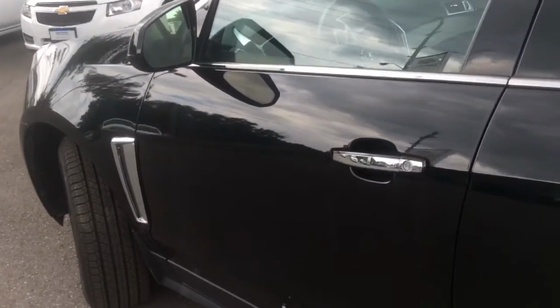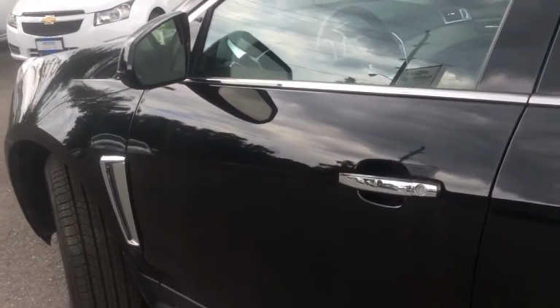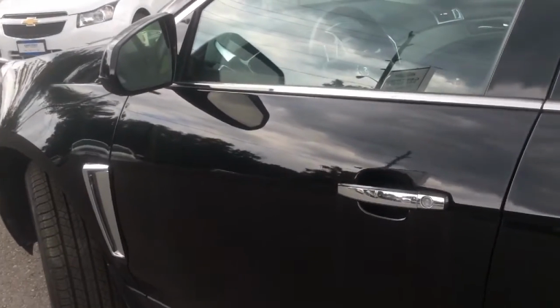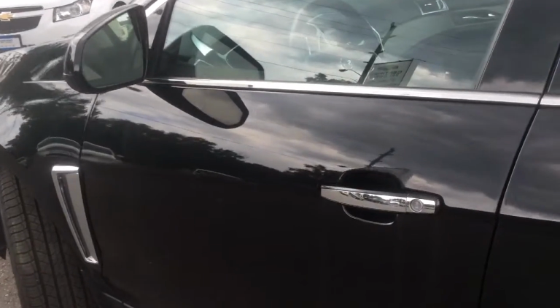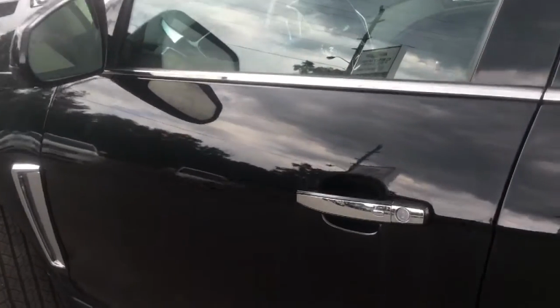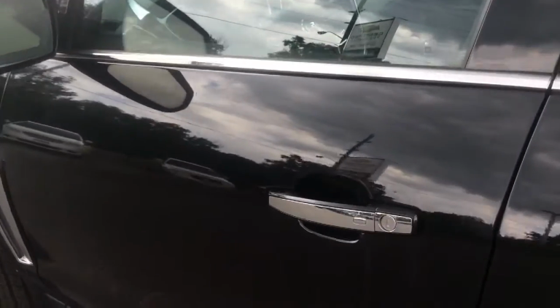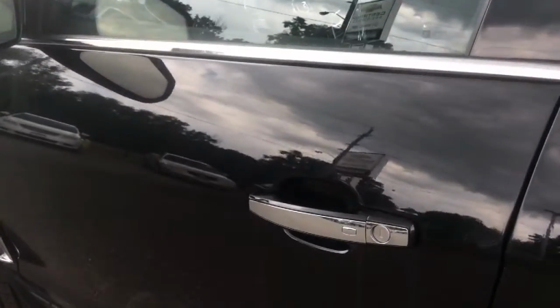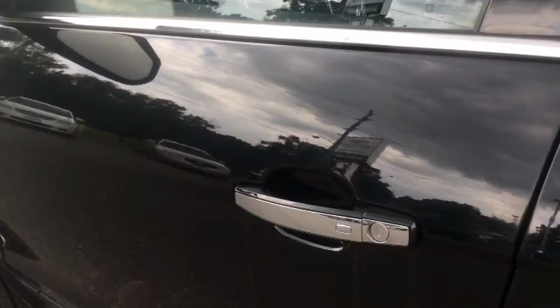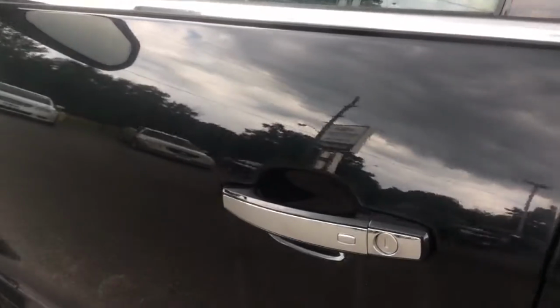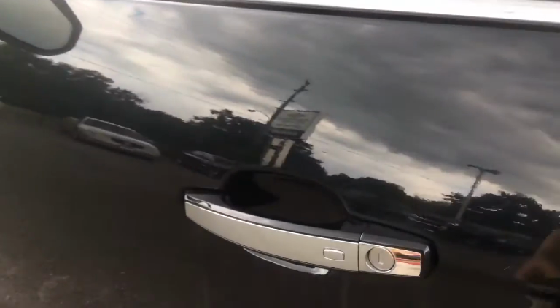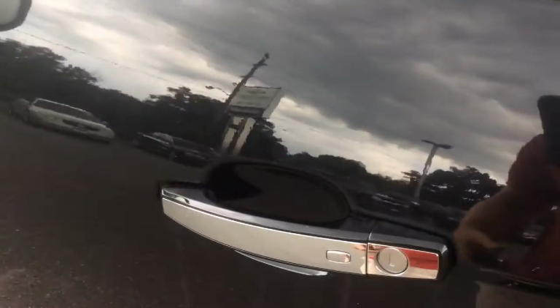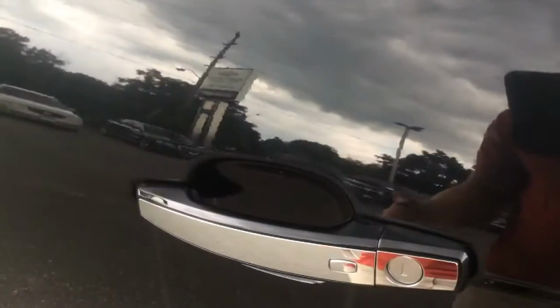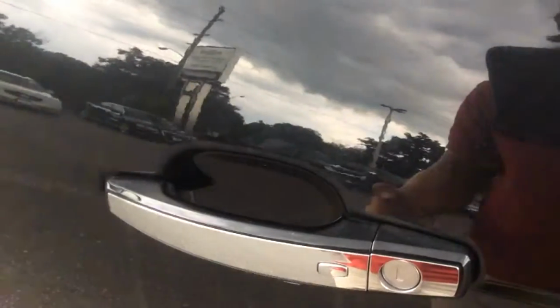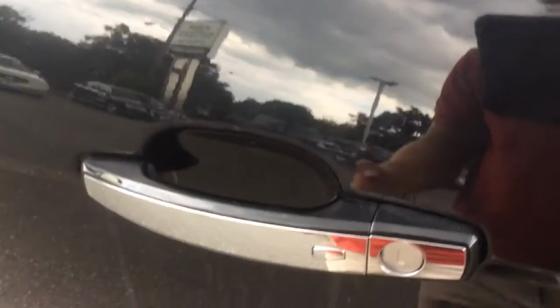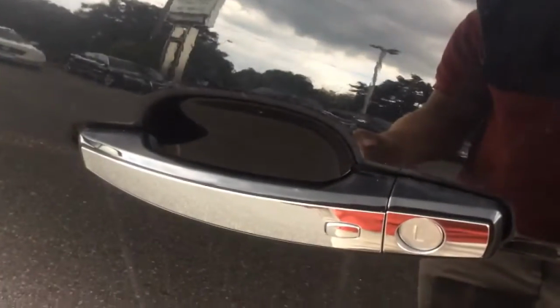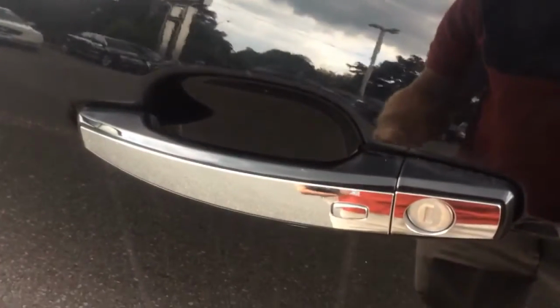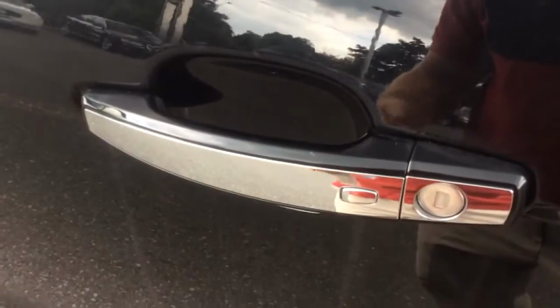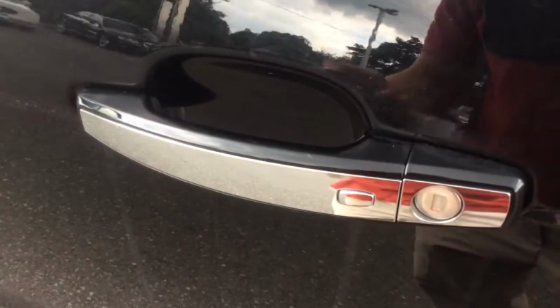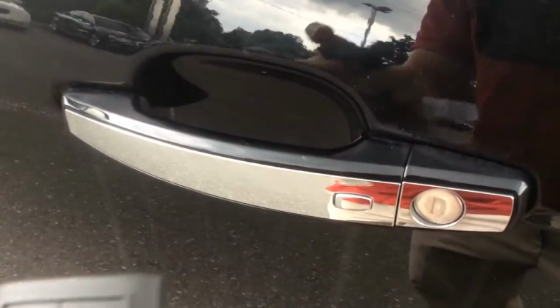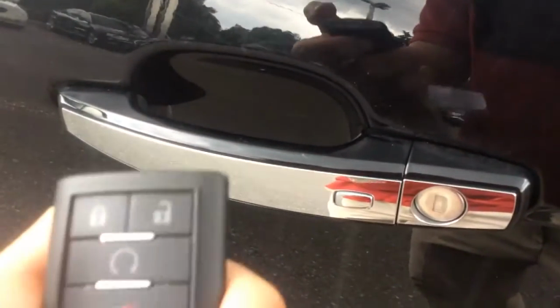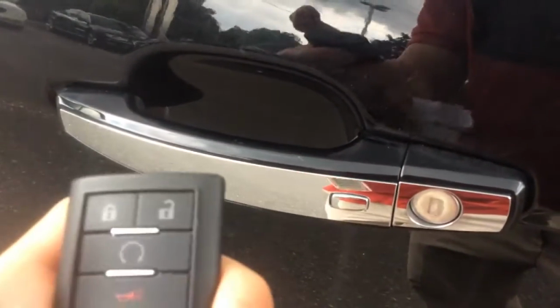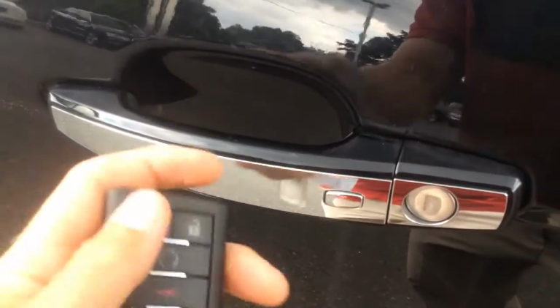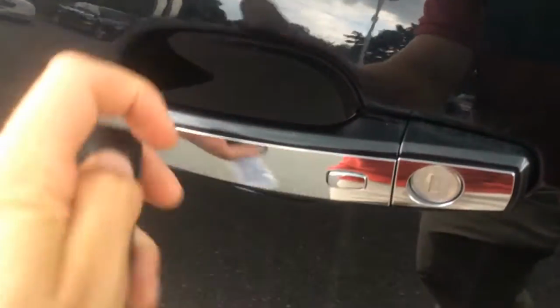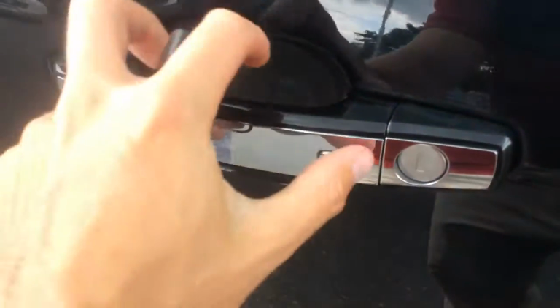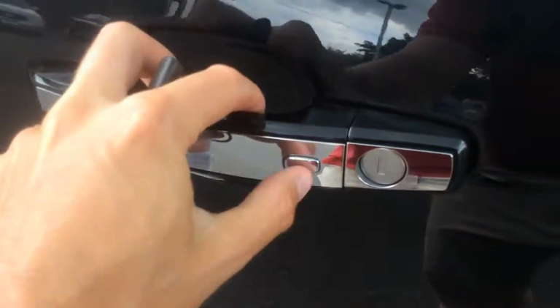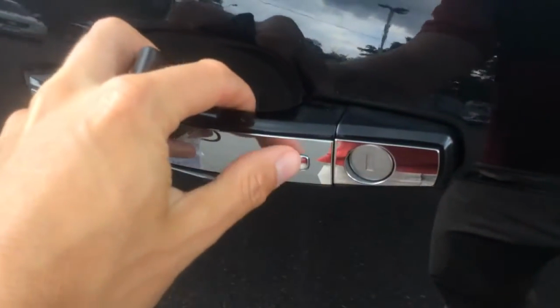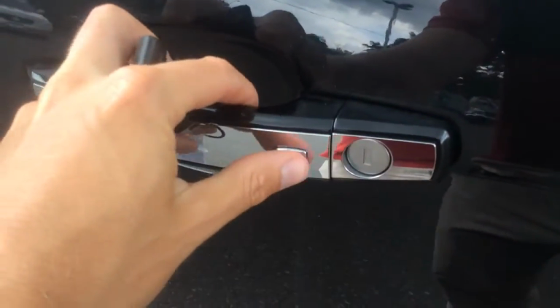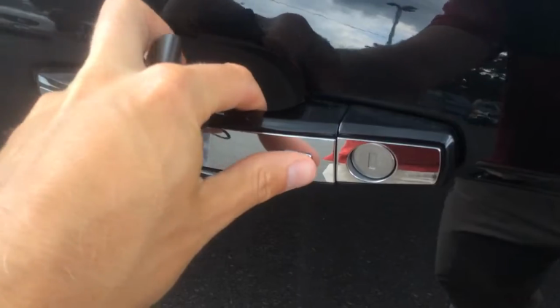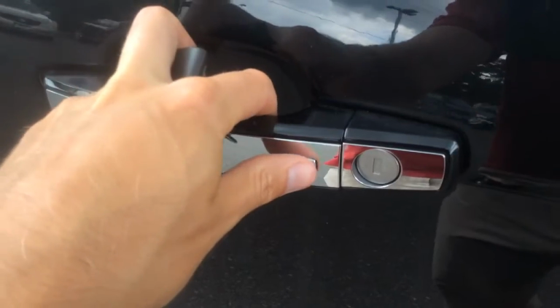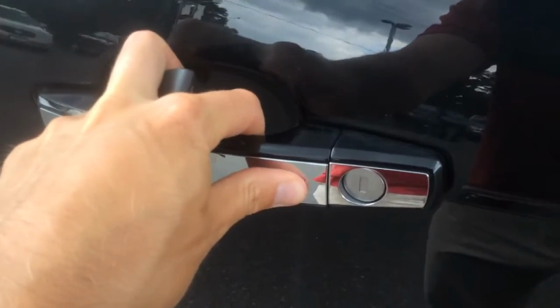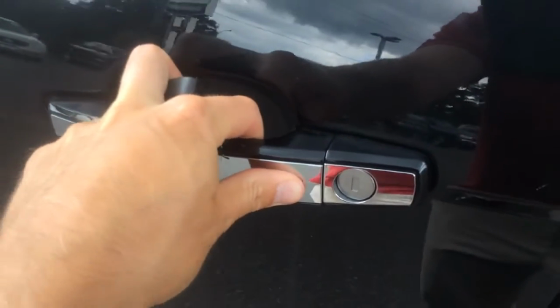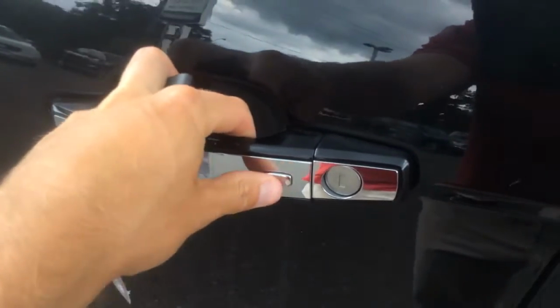To get into this SRX, it has a feature called Easy Key Passive Entry. As long as you have your key in hand, you just have to press this button to unlock the doors.